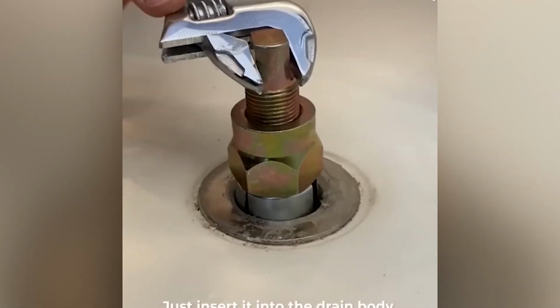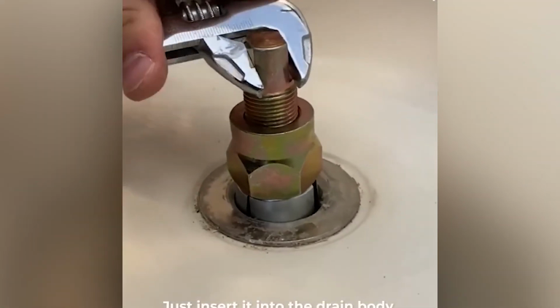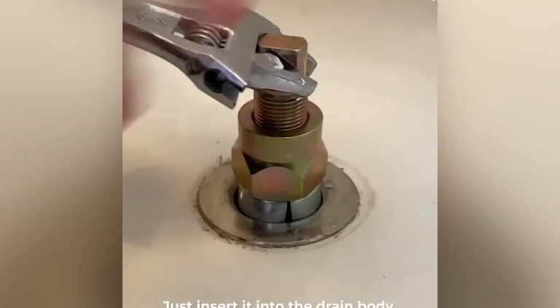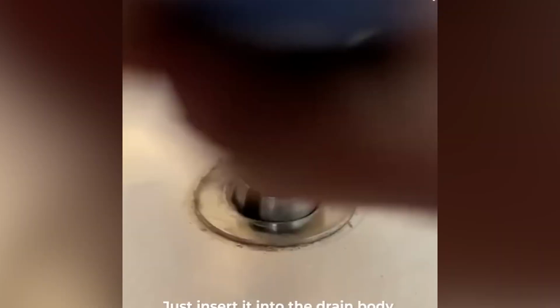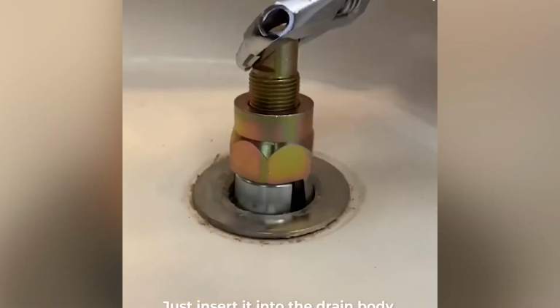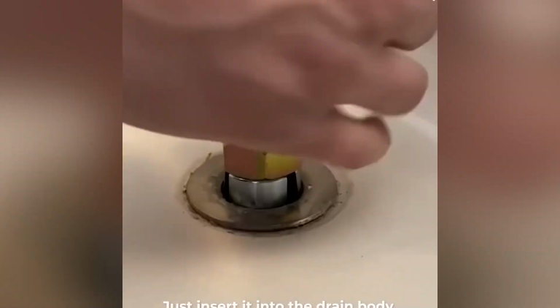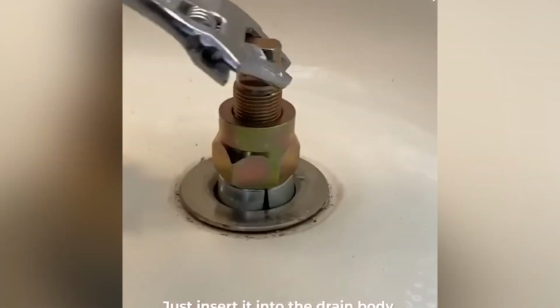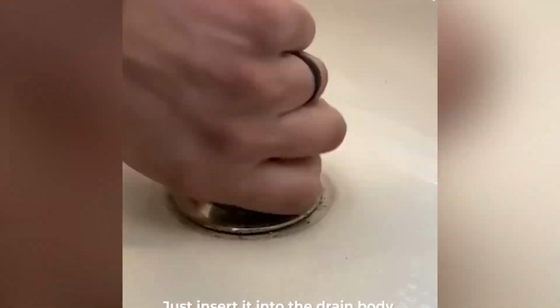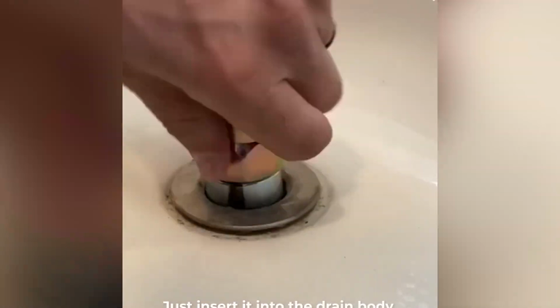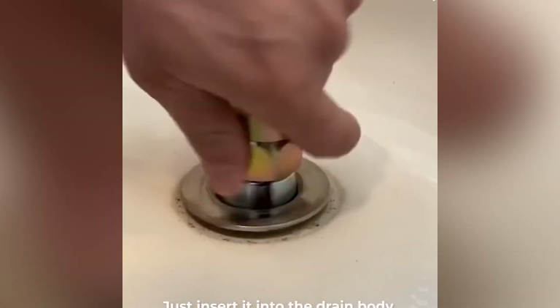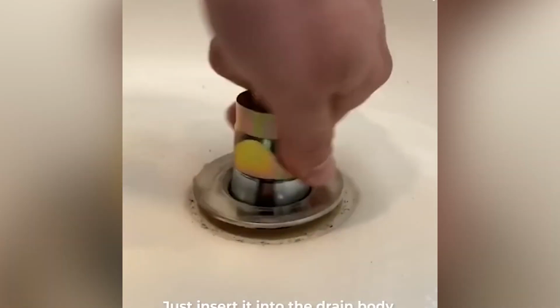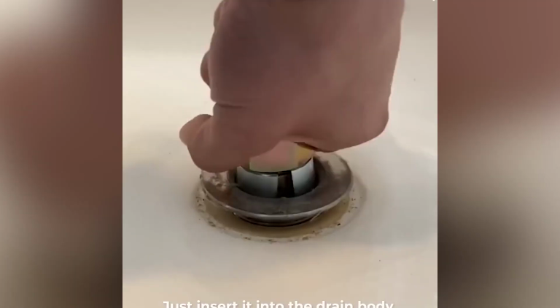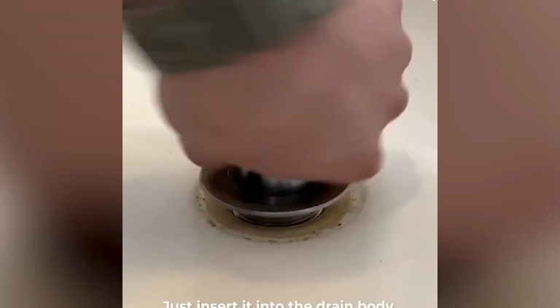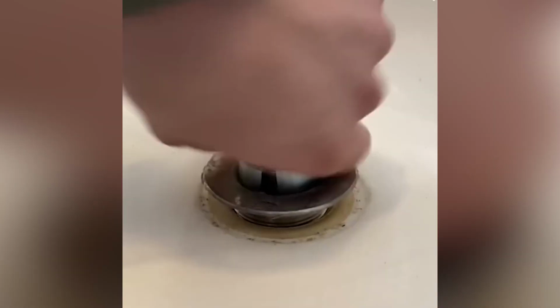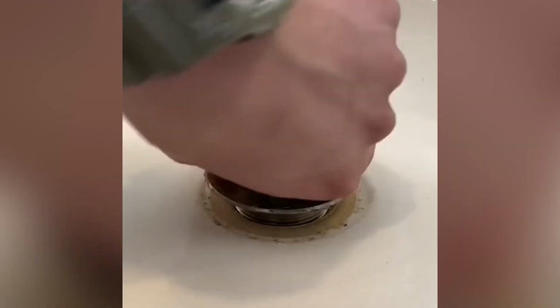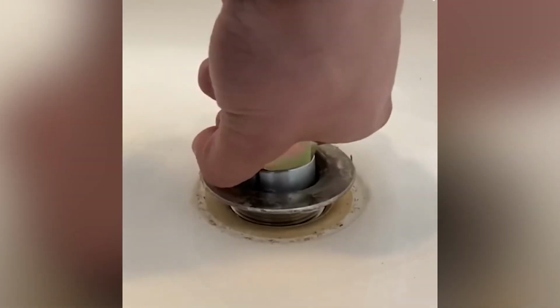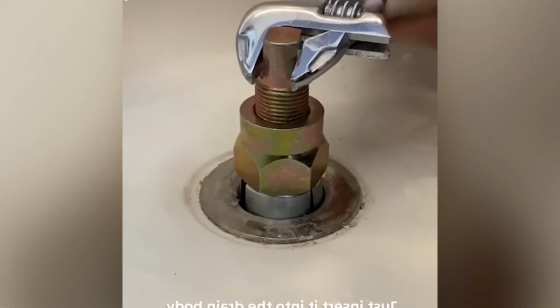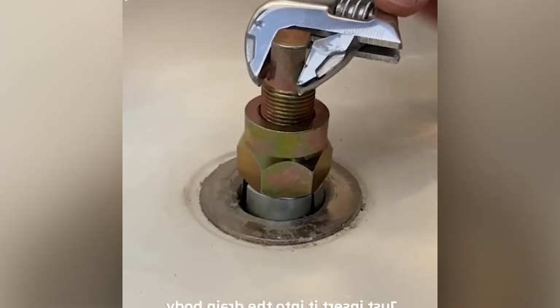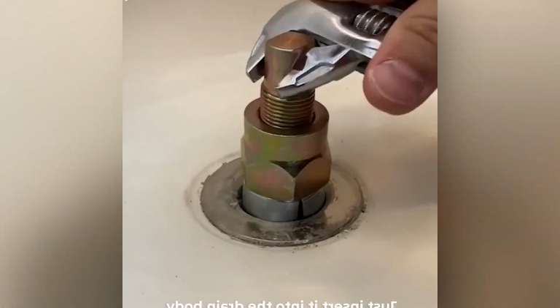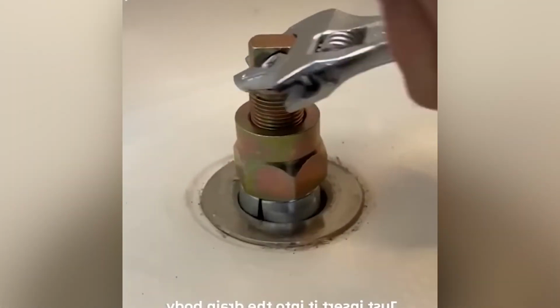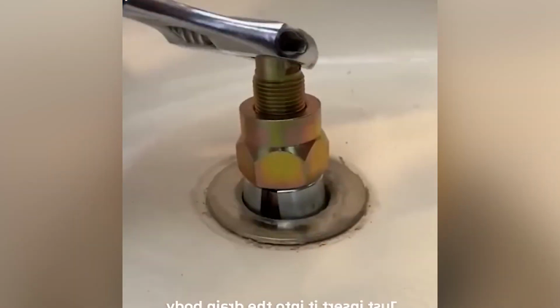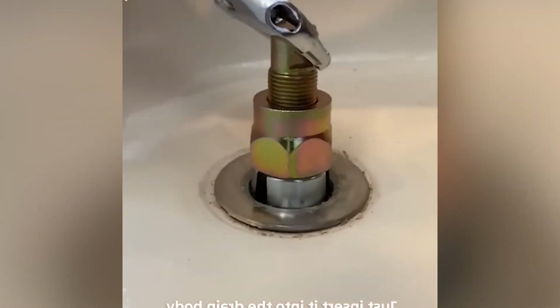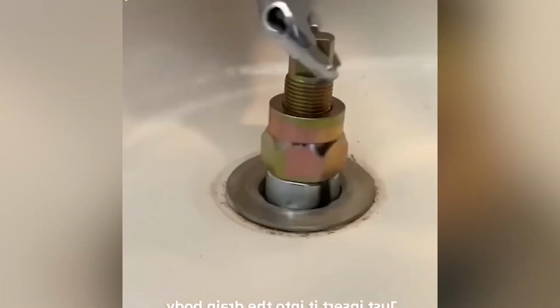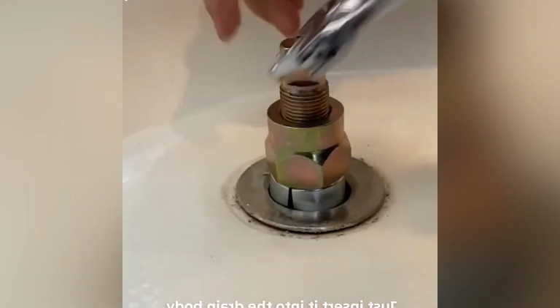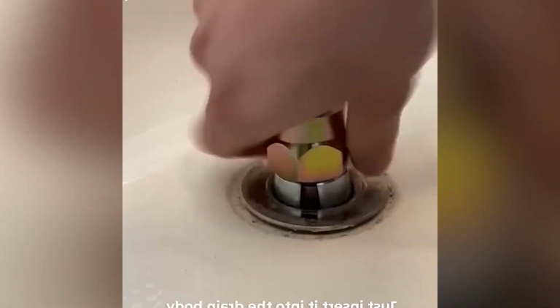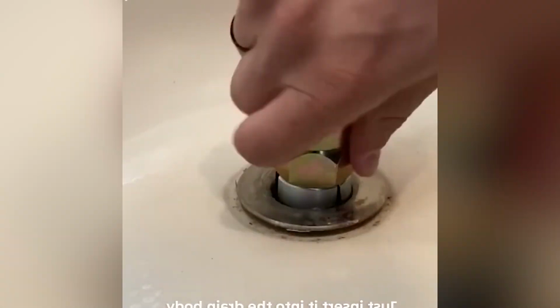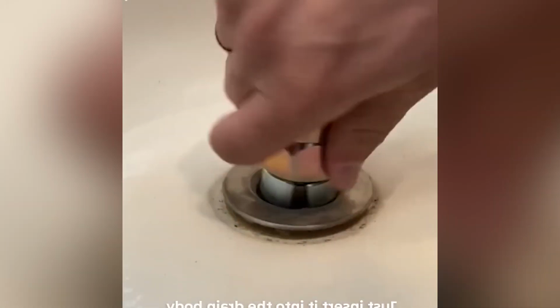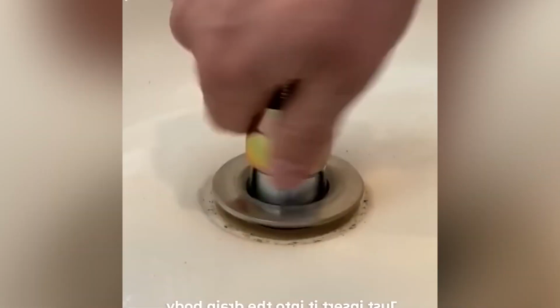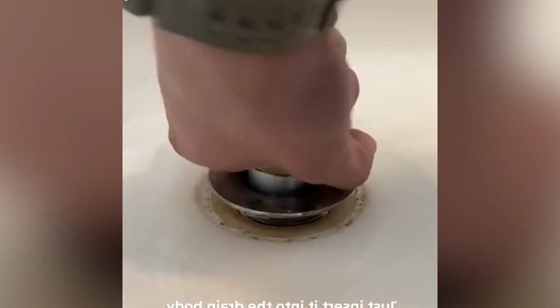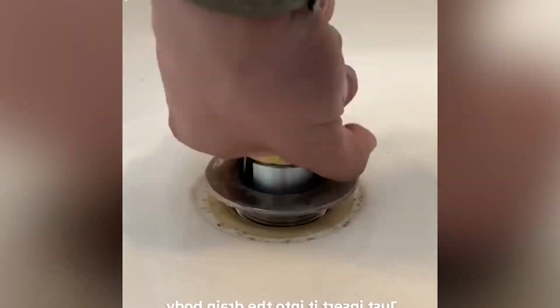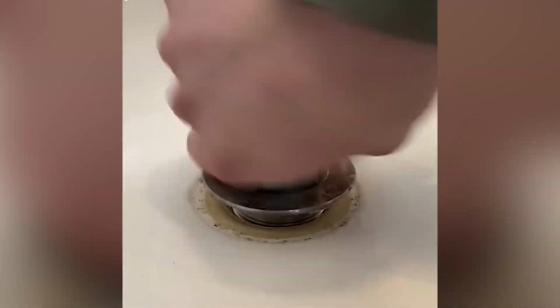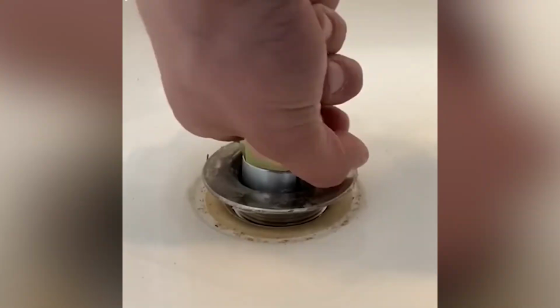Take this little fellow, put him into the drain and use a wrench to turn the drive screw. That part in your sink is usually super rigid because you don't have to take it off normally. But with this trick you're going to be able to get it off super quick.